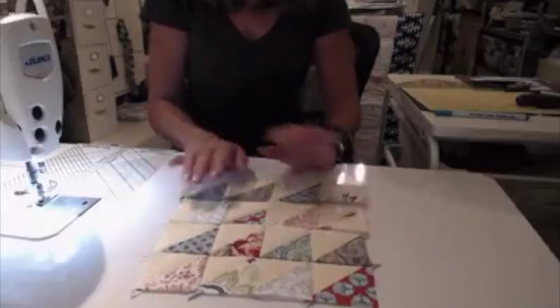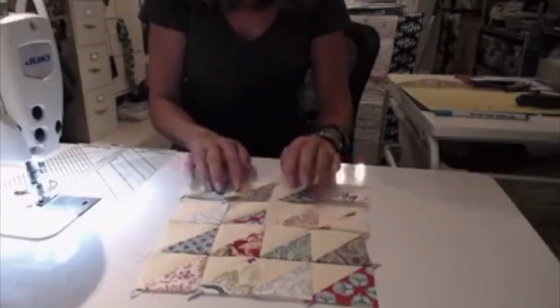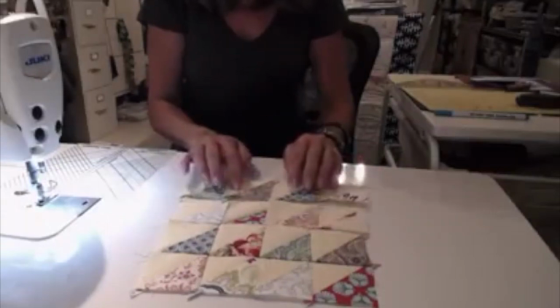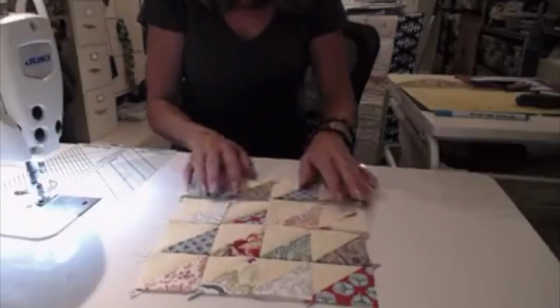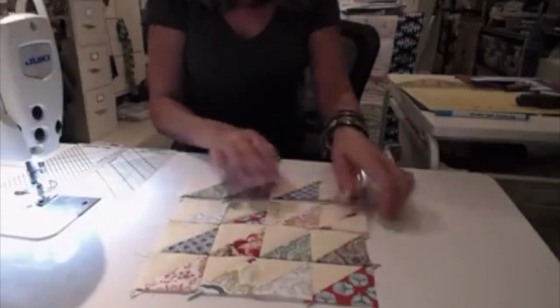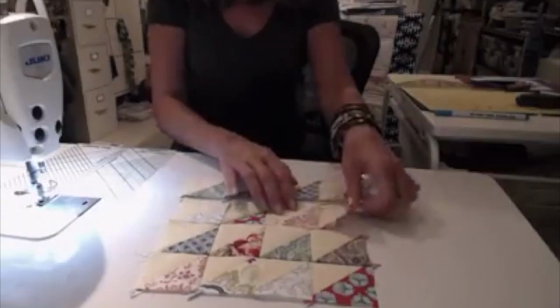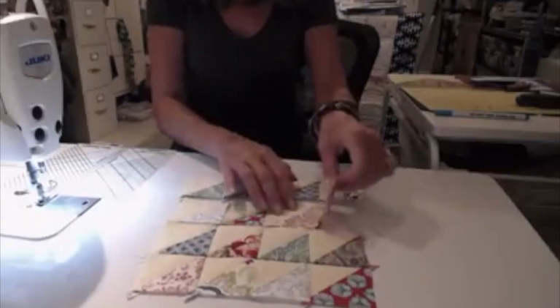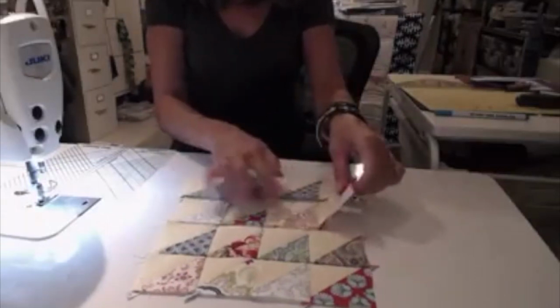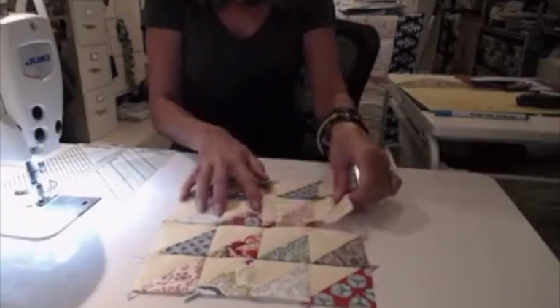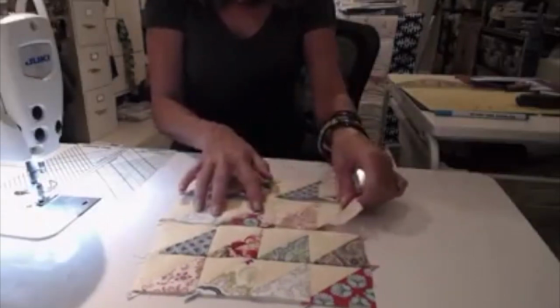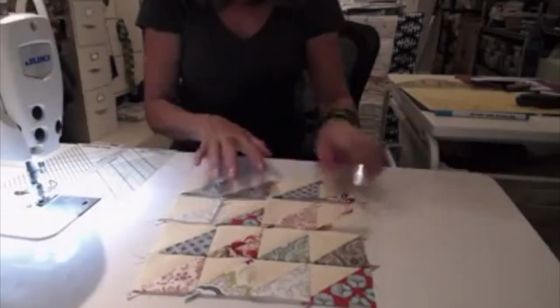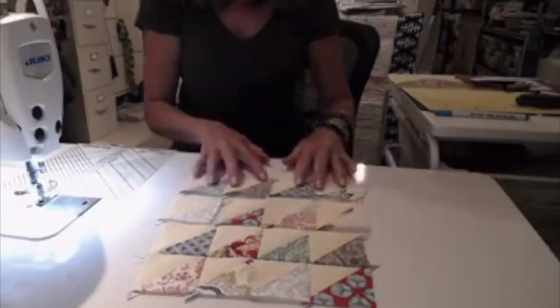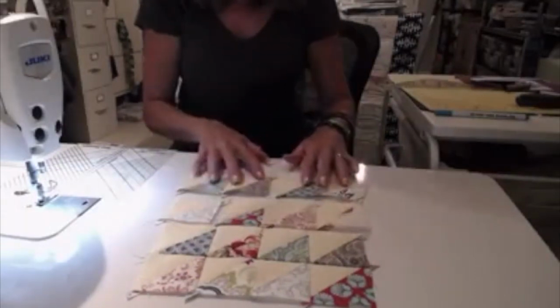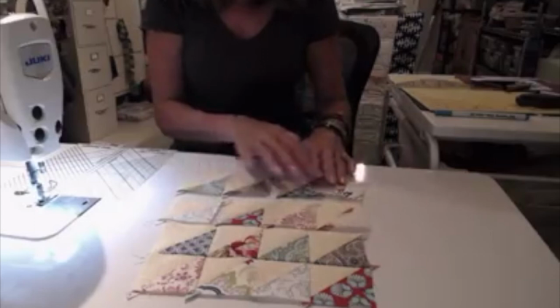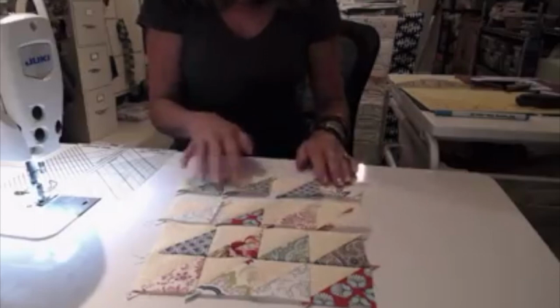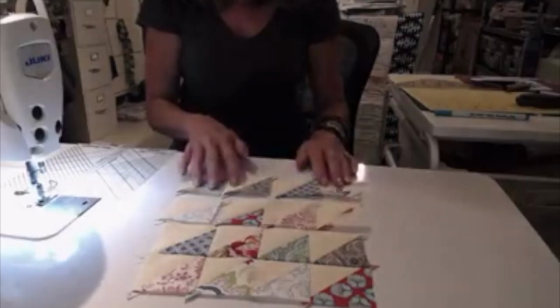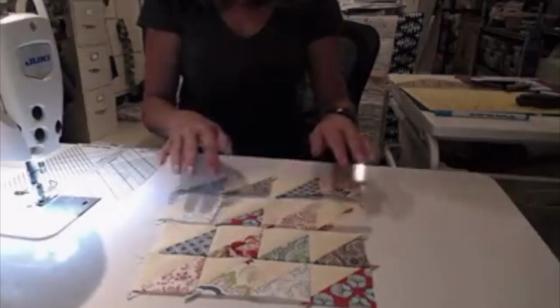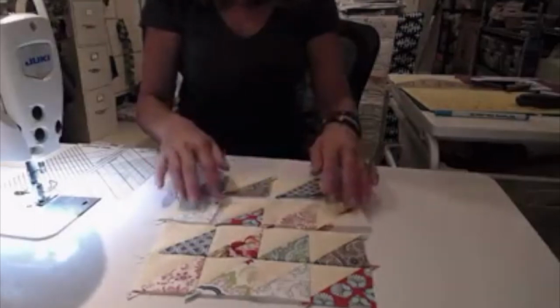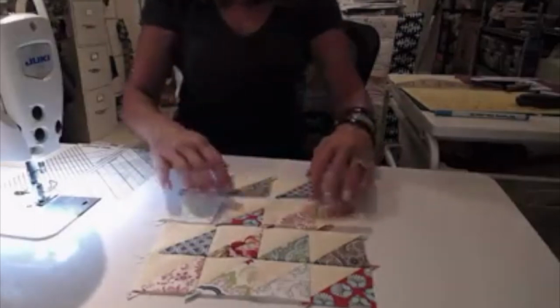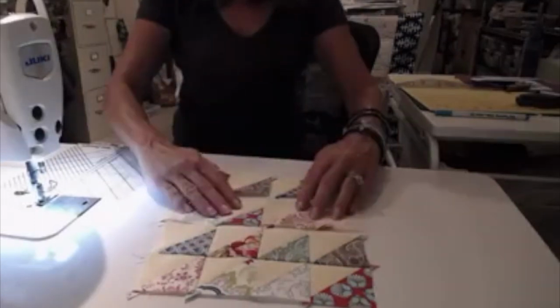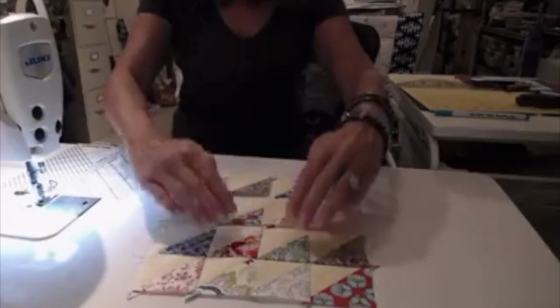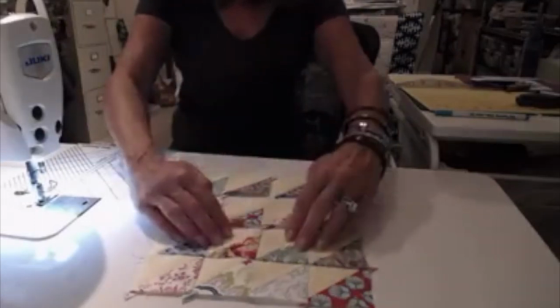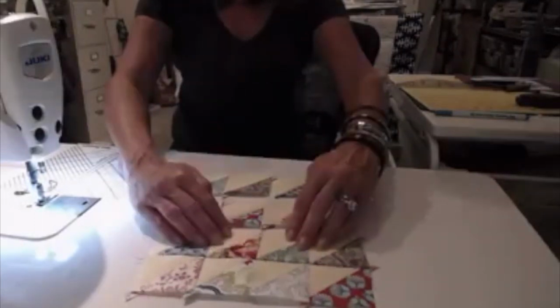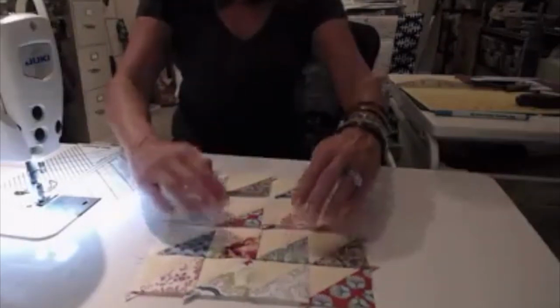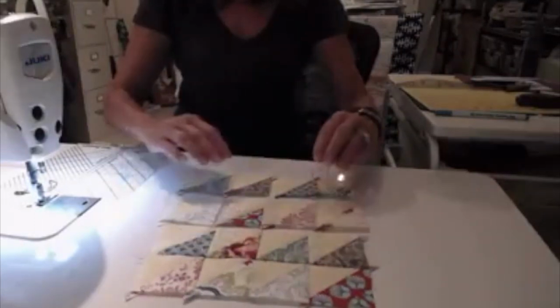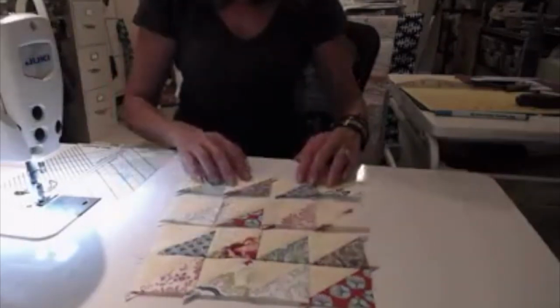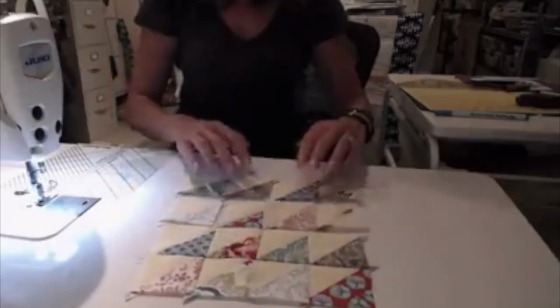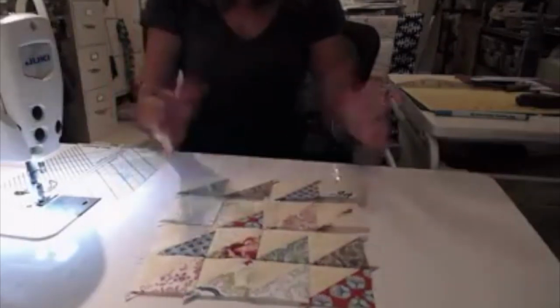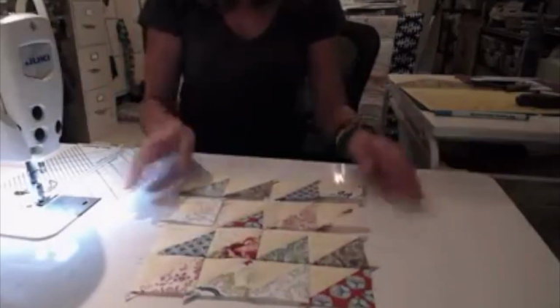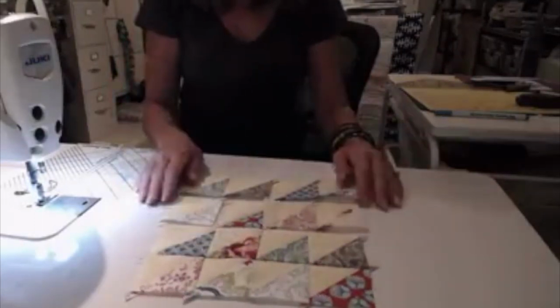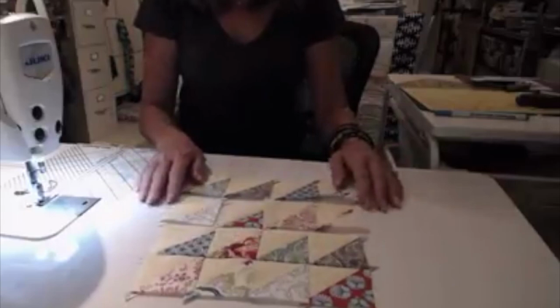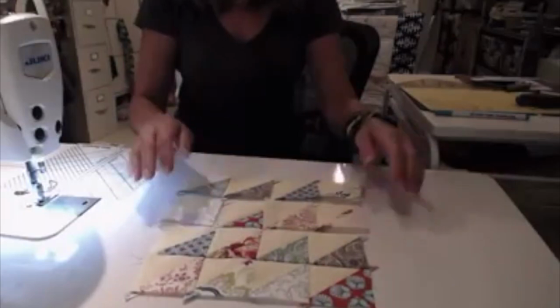So I'm going to keep going. I'm going to sew this row together, and then I'll sew this row together, and then I'll add this row to this one, and then this one to that one, and then I'll be finished with my block.